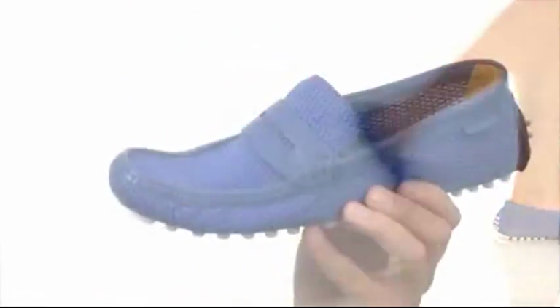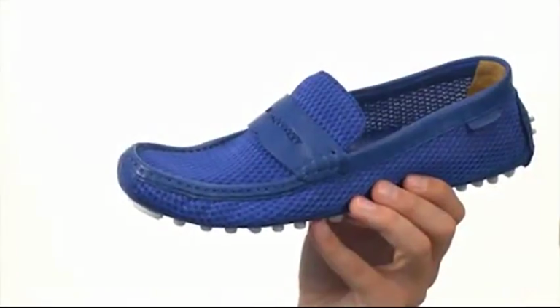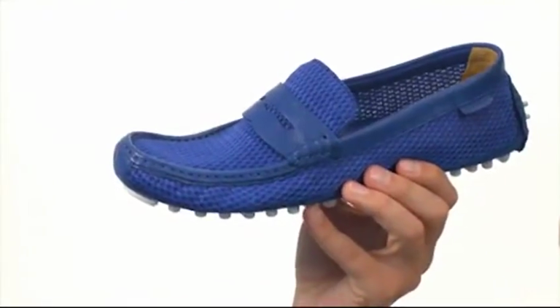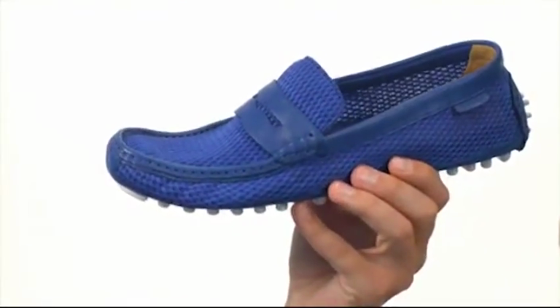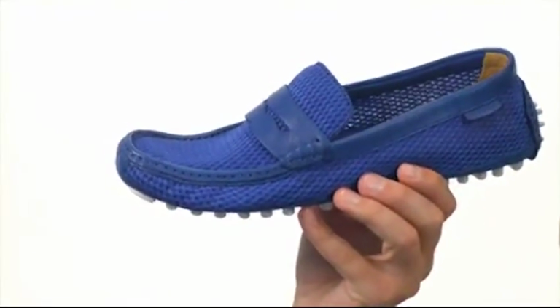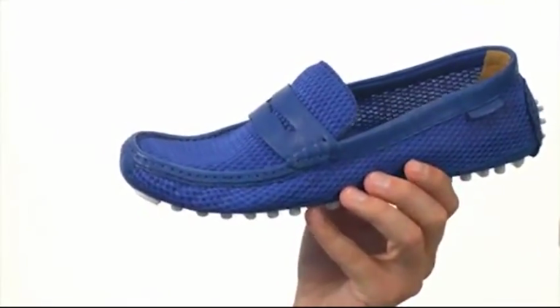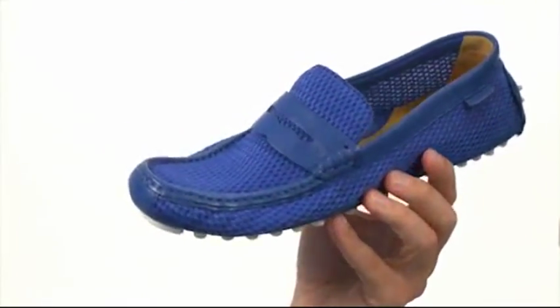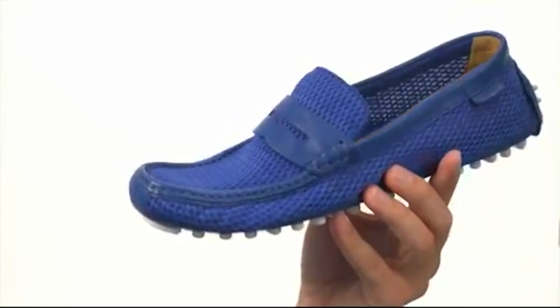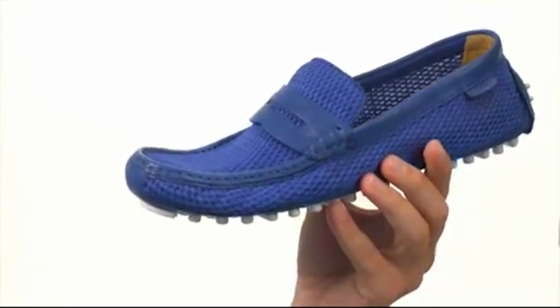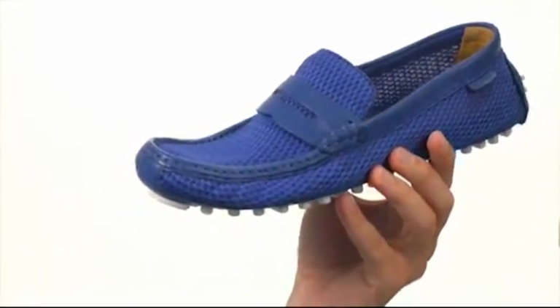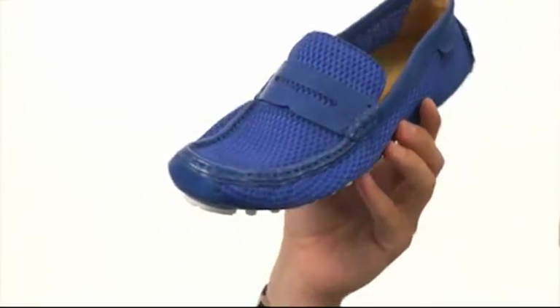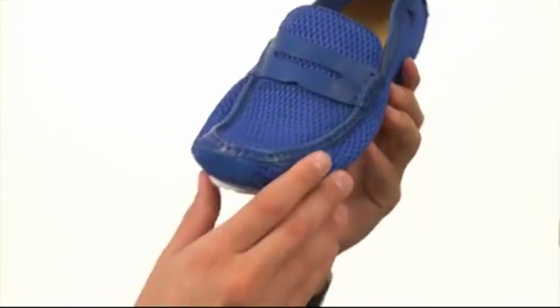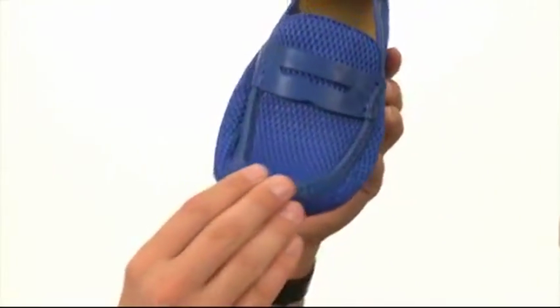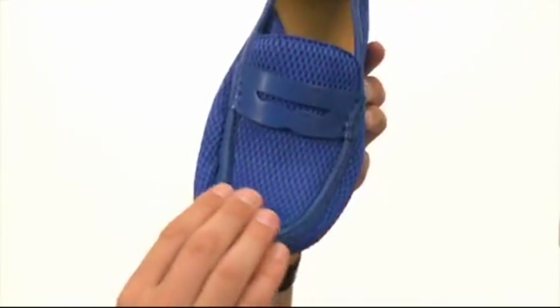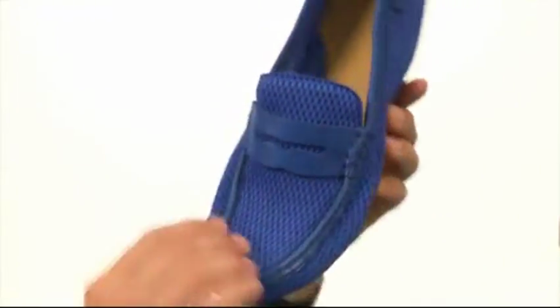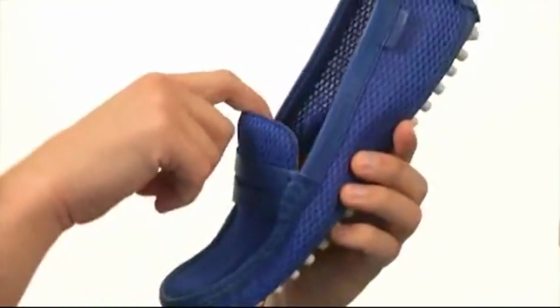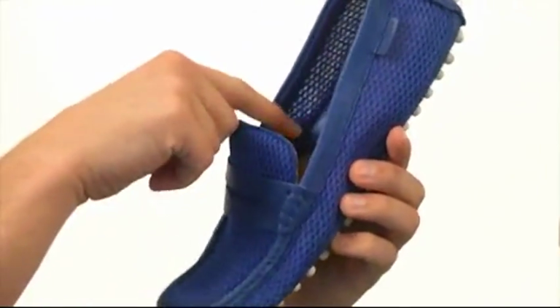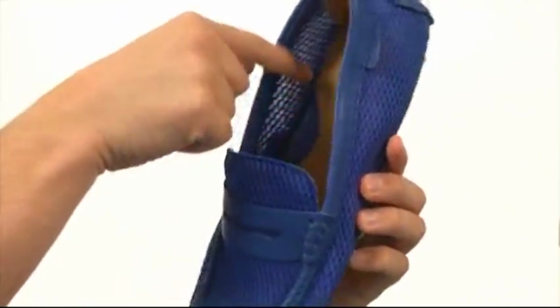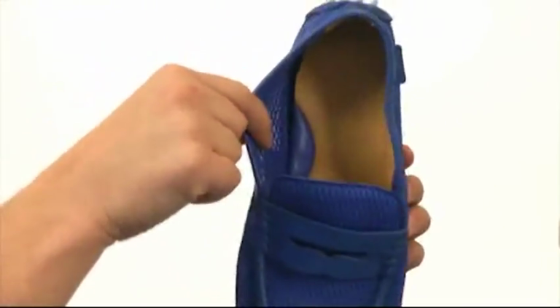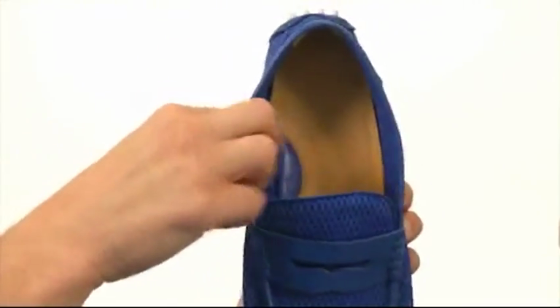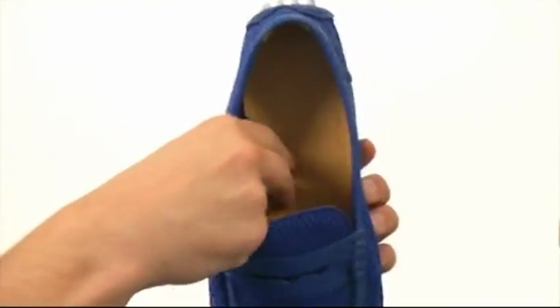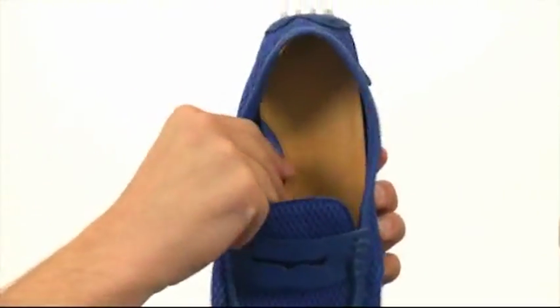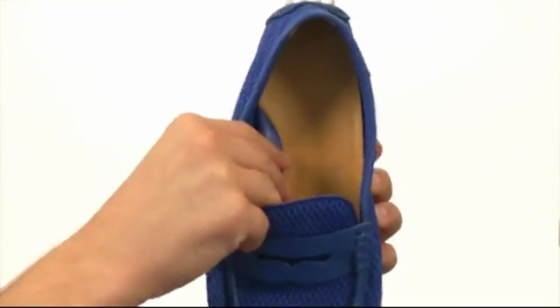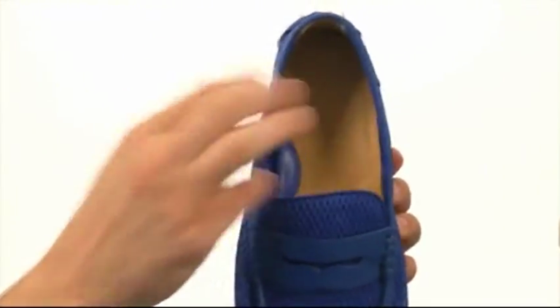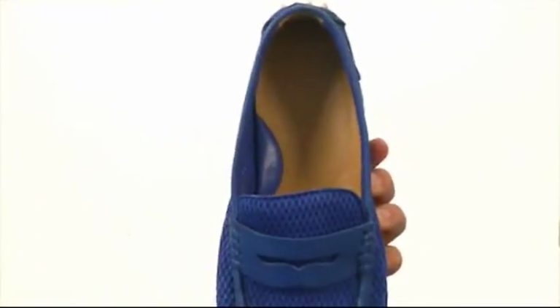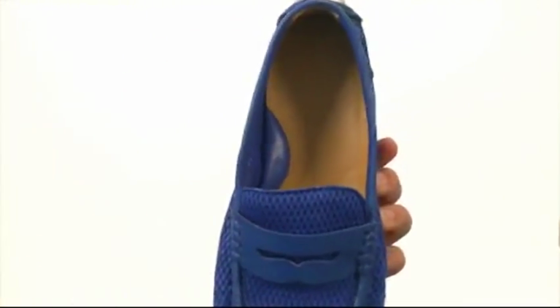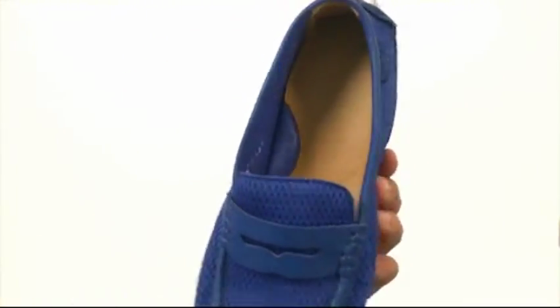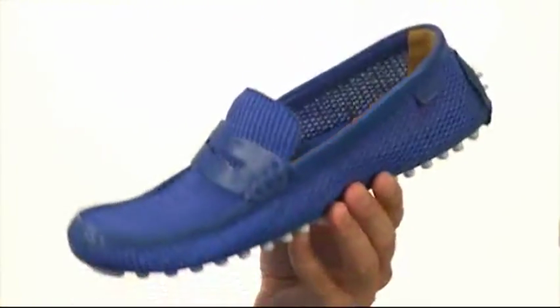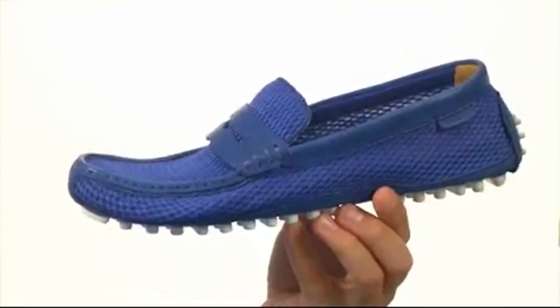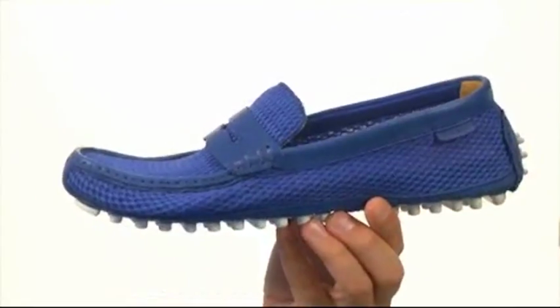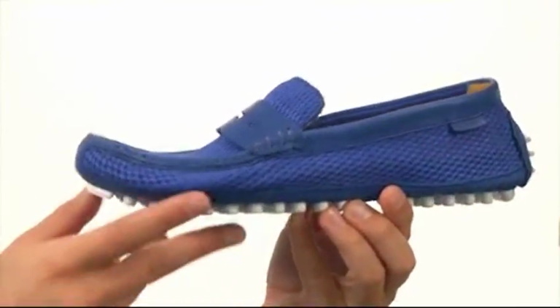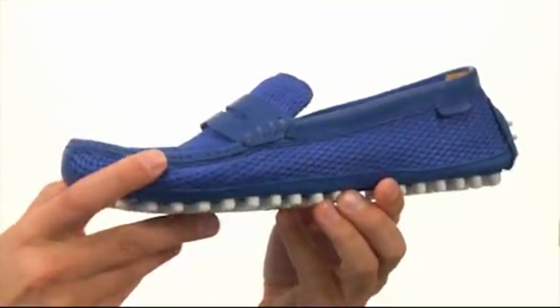These shoes feature an easy-to-use slip-on design with a closed-toe moccasin style here in the front. You of course have a very soft lining on the inside of the shoe with a ton of padding down there in that footbed, which will make sure your feet feel good all day long.